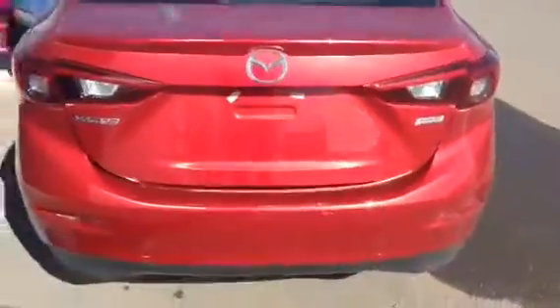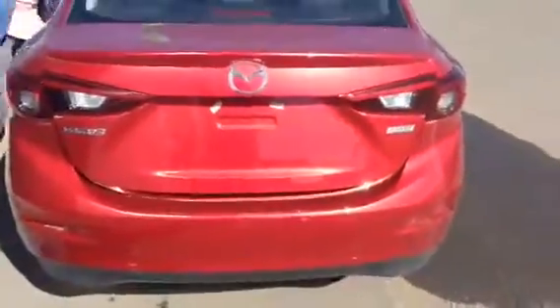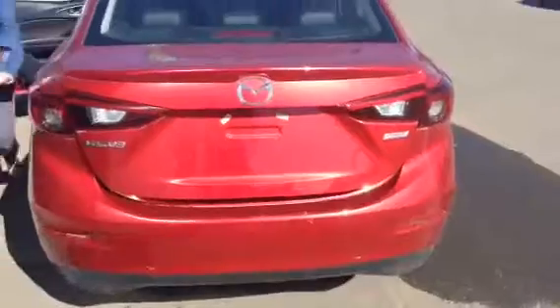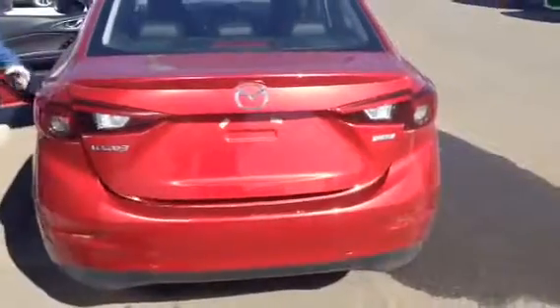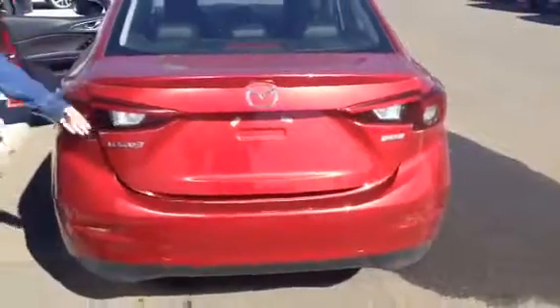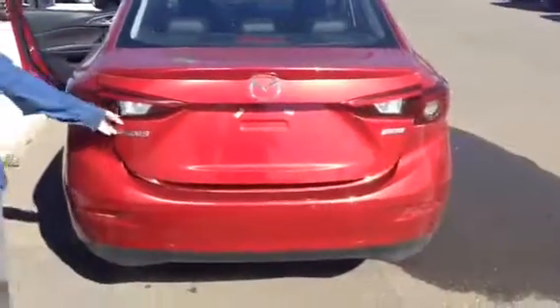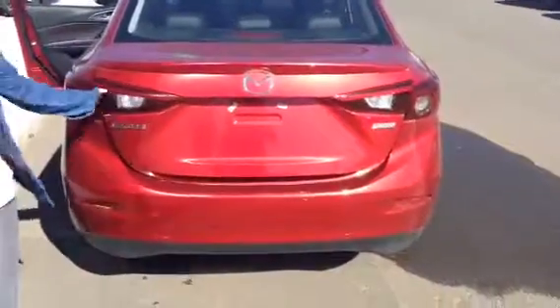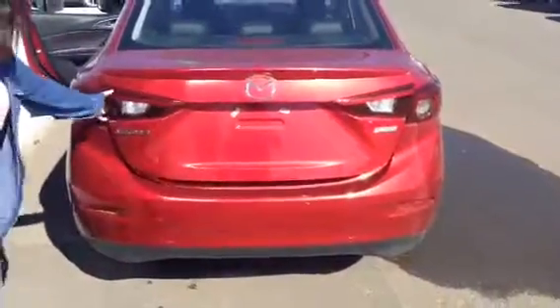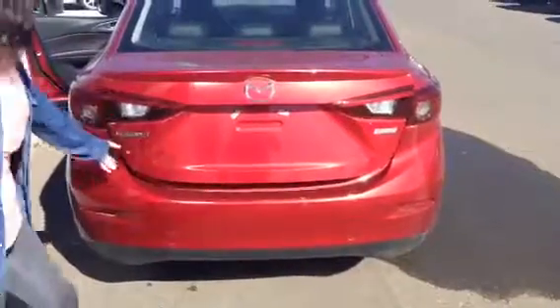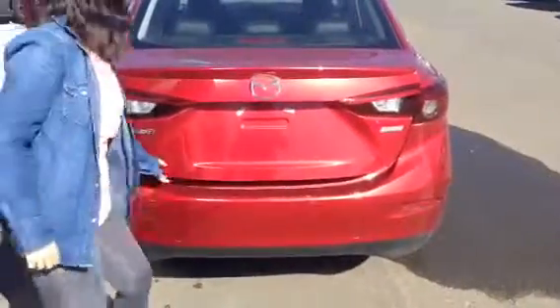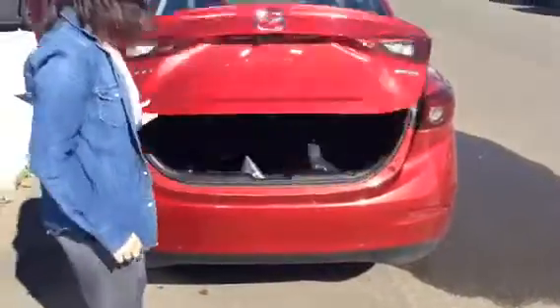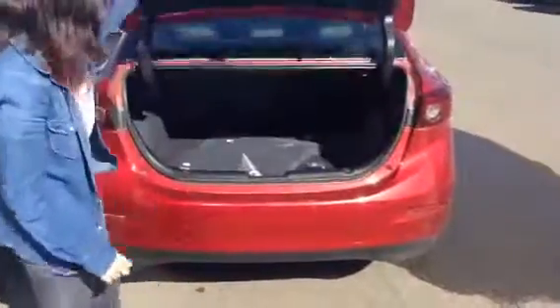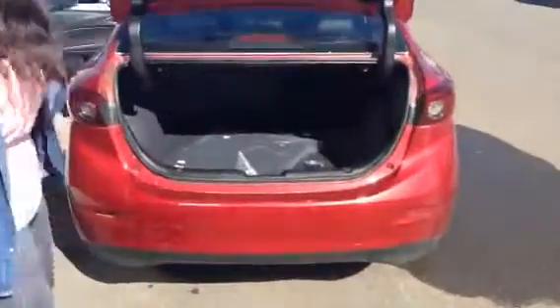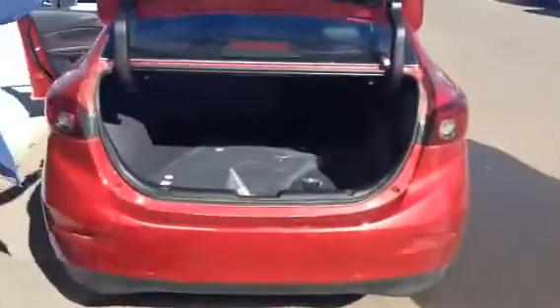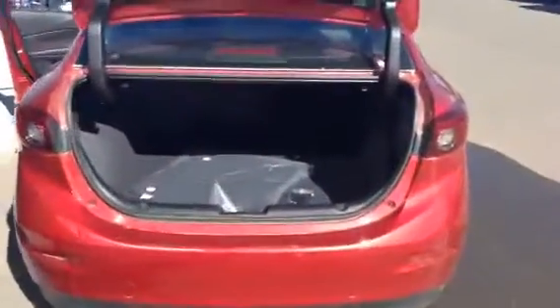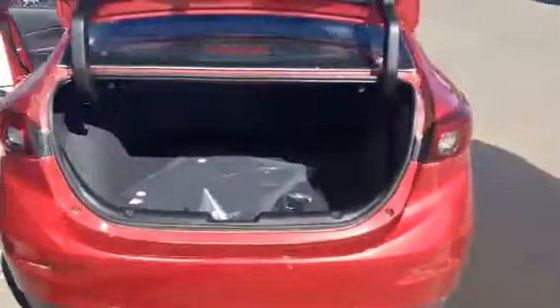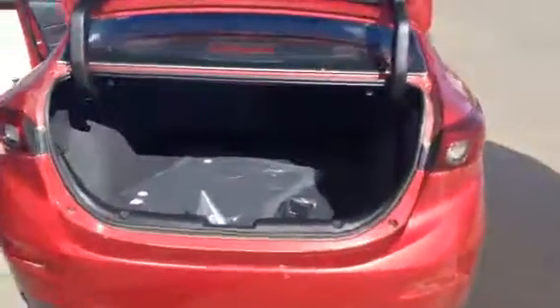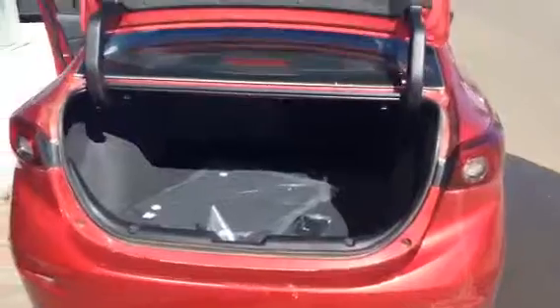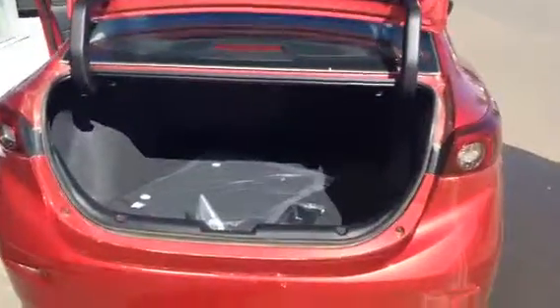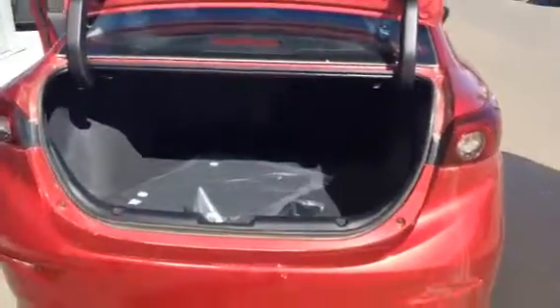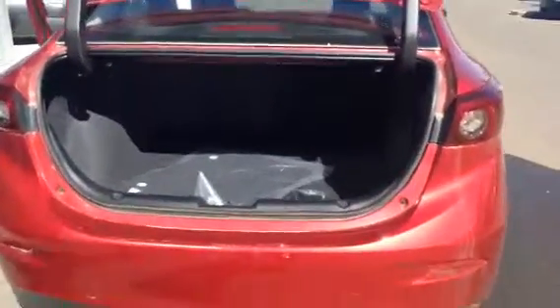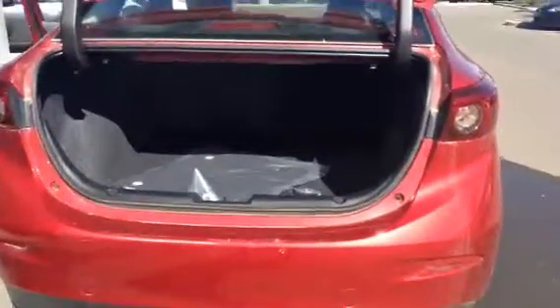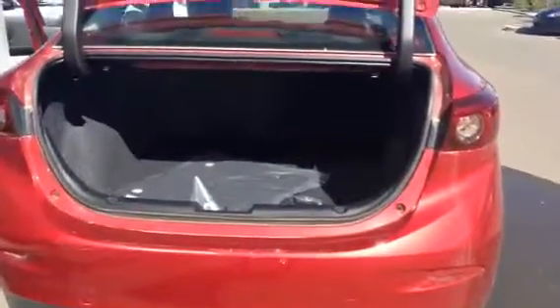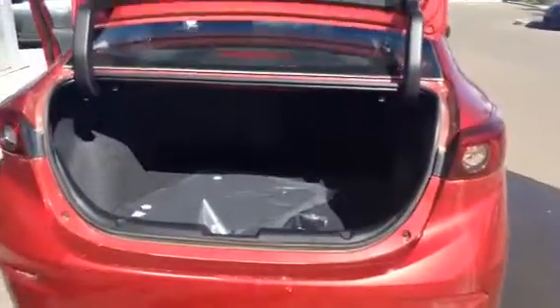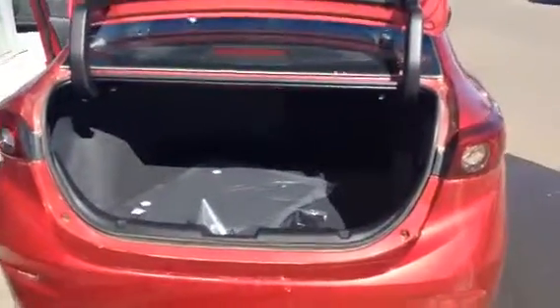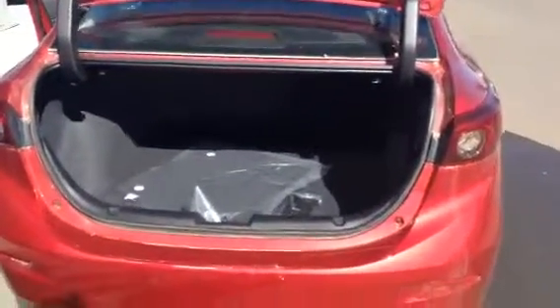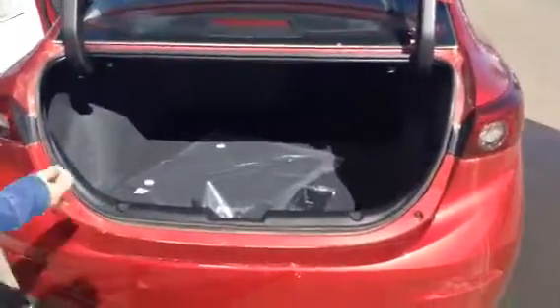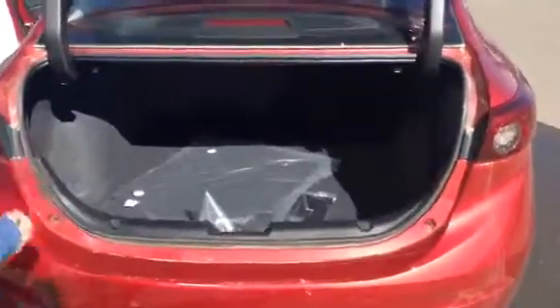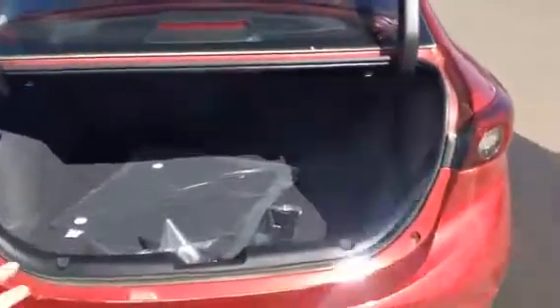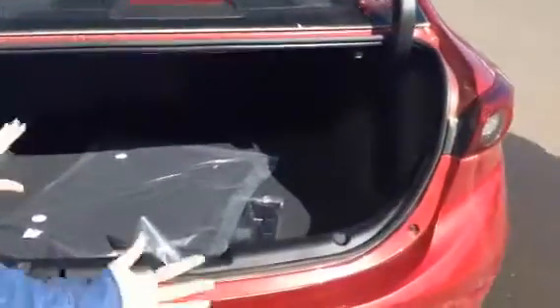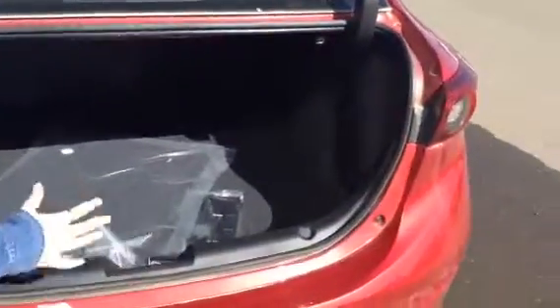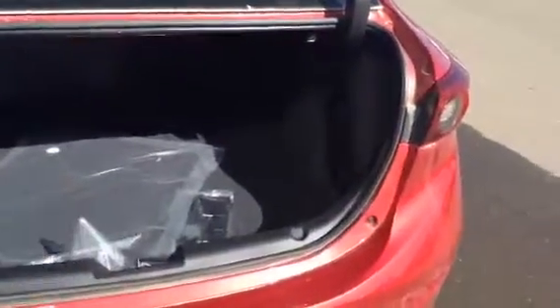Coming around to the very back, to the trunk — as you can see, there's tons of trunk space in here. So if you shop at Costco or anything like that, you definitely have a lot of room.